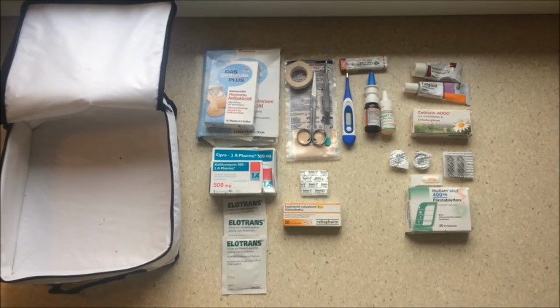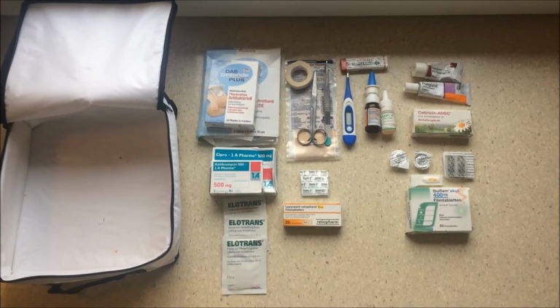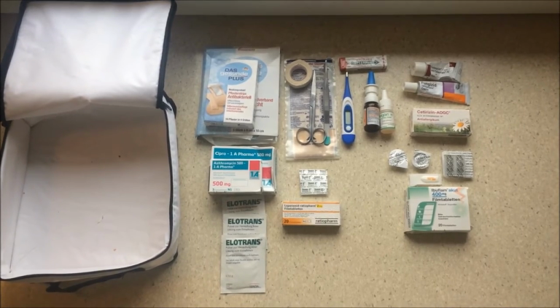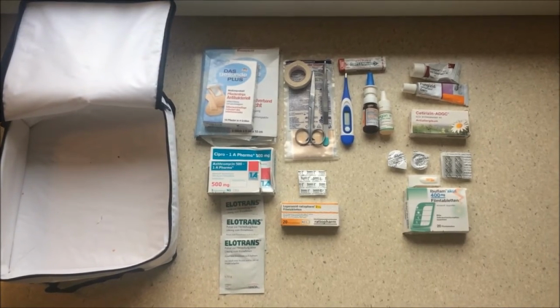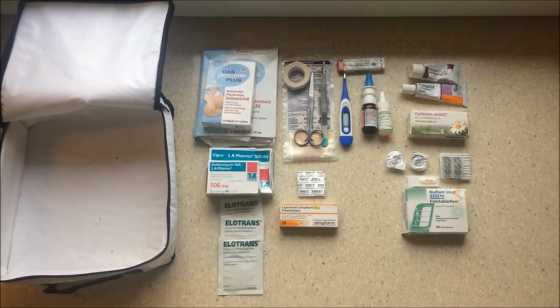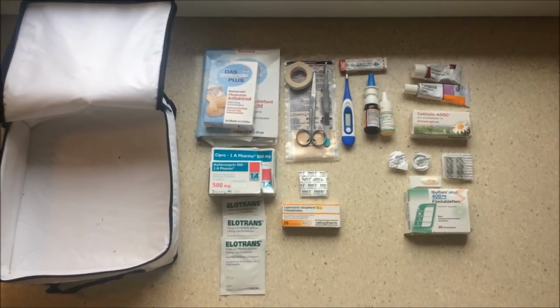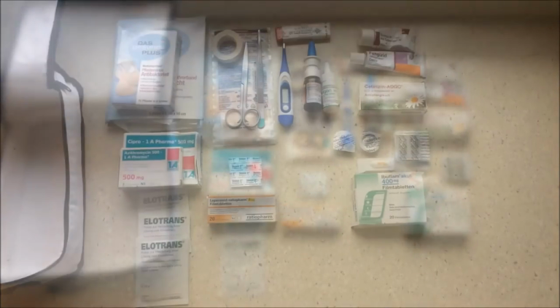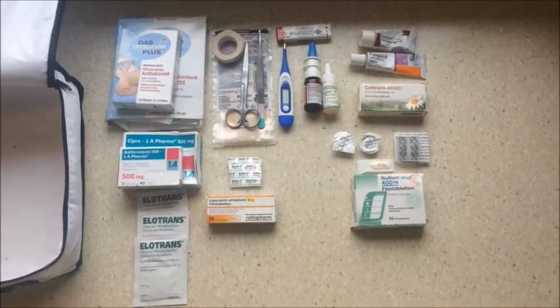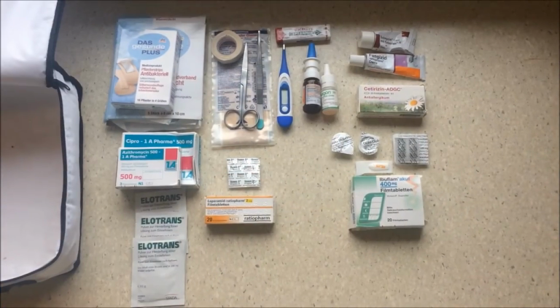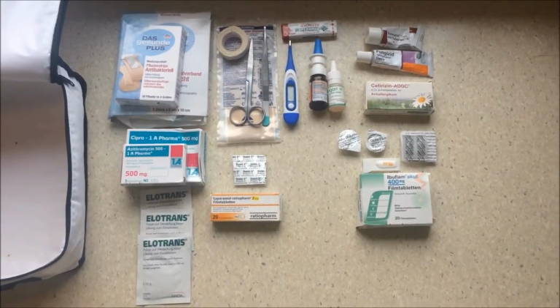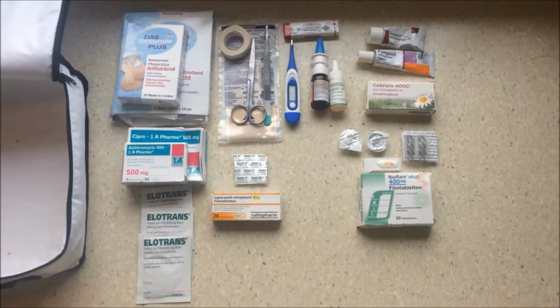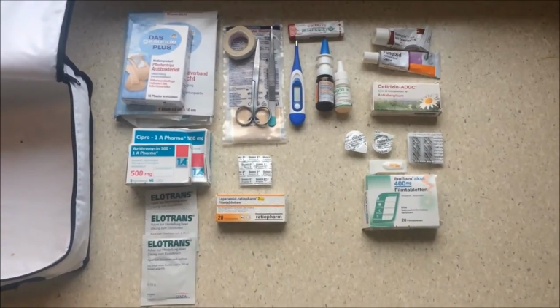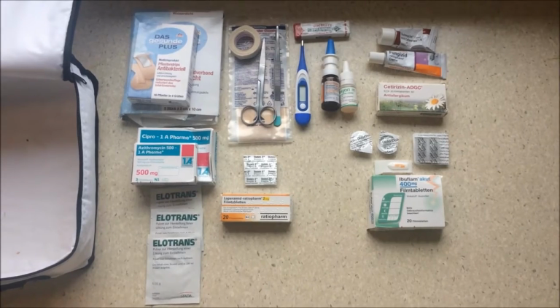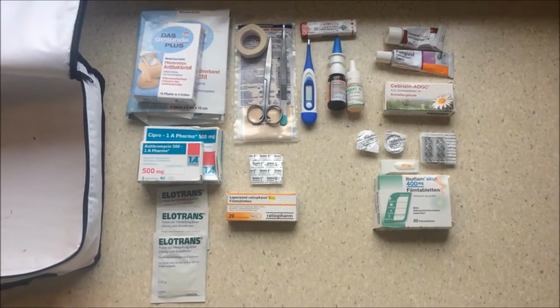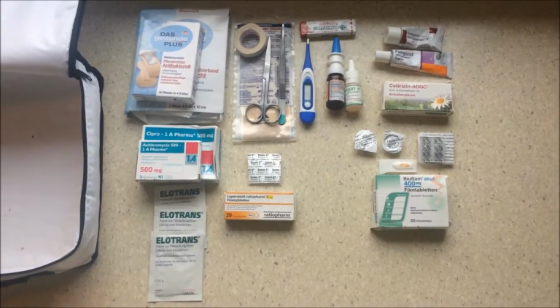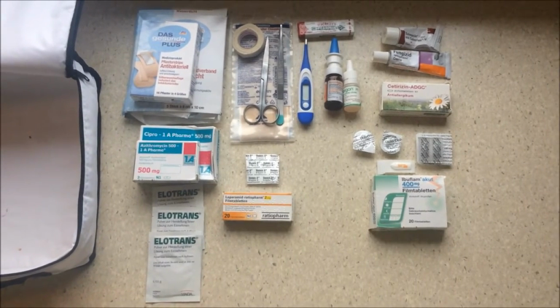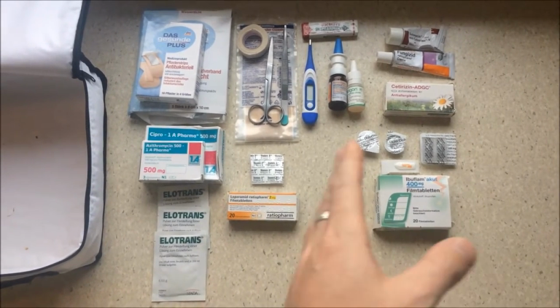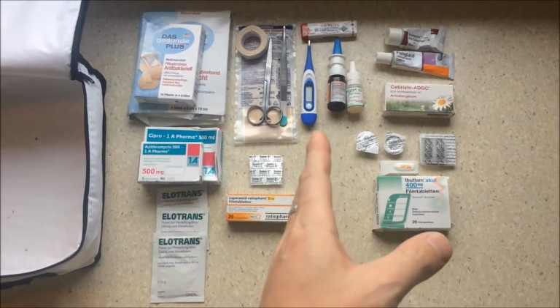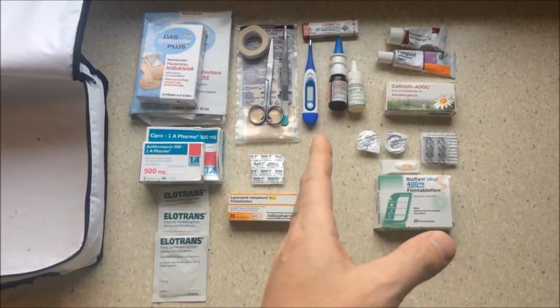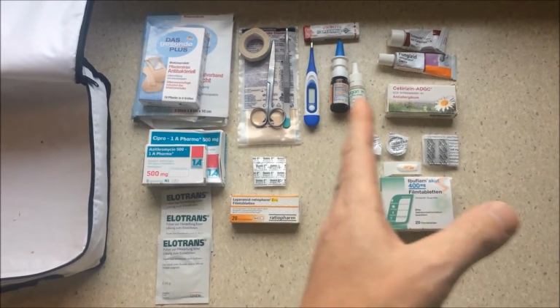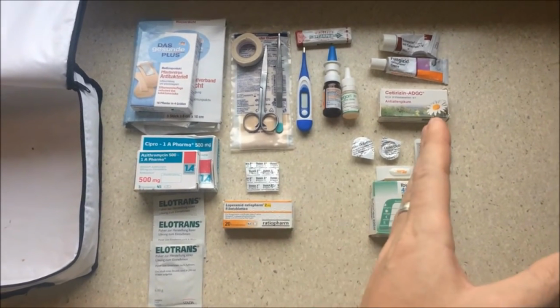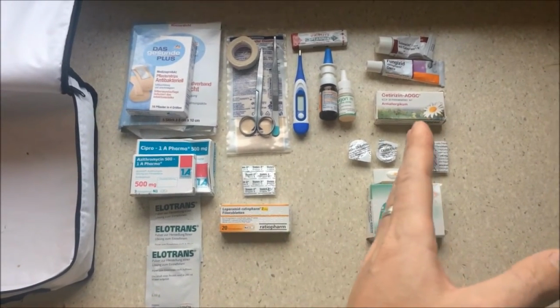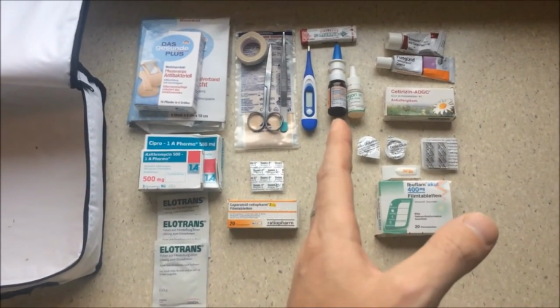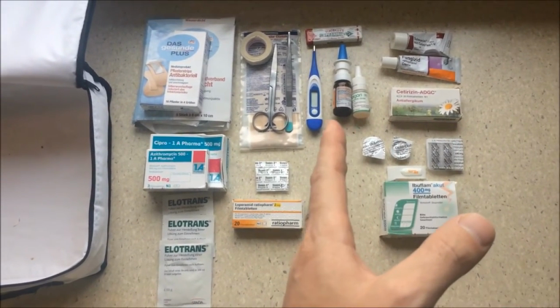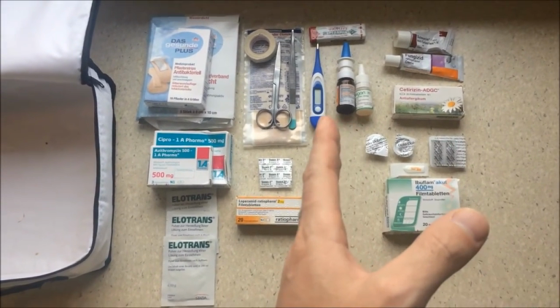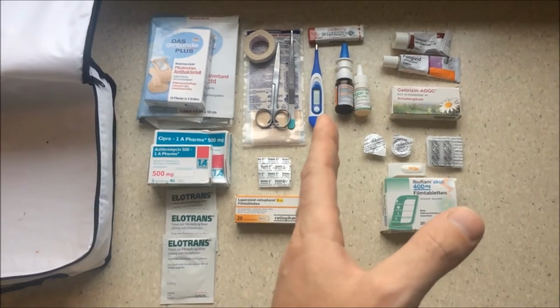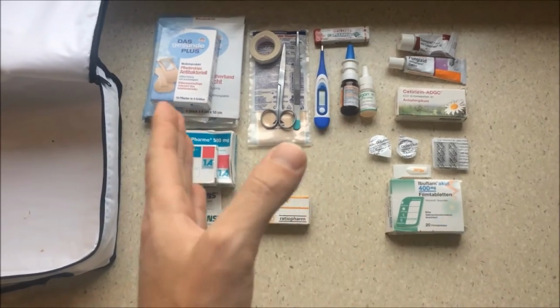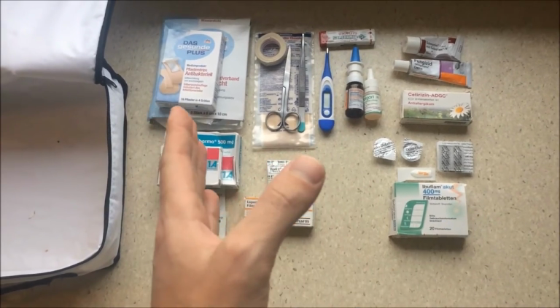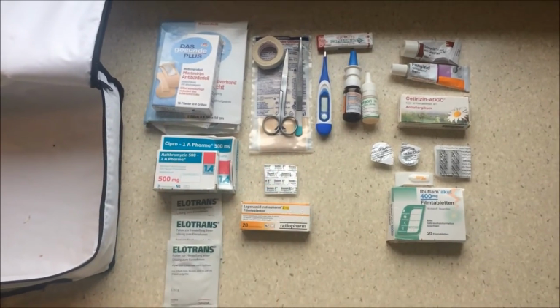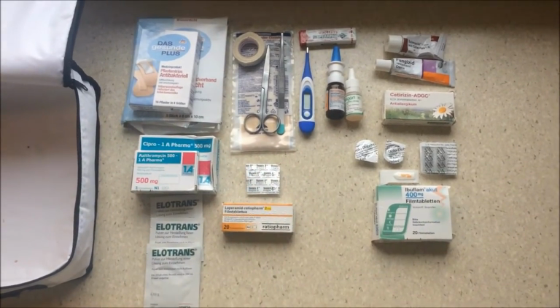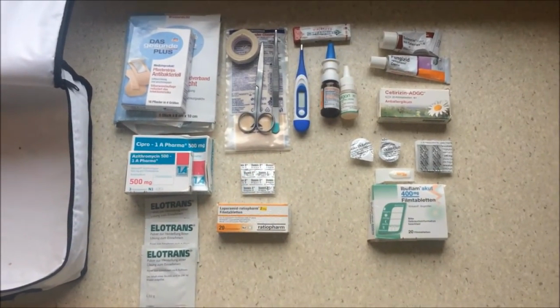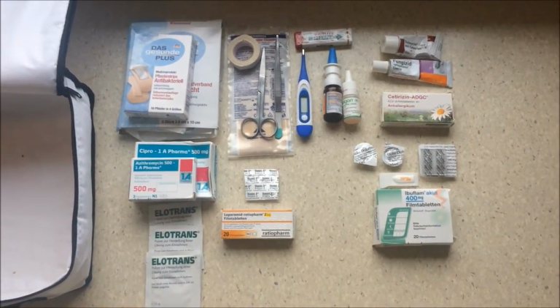This is what I put in my travel pharmacy. It has helped me out of many problems when I traveled all over the world. I divided it into symptomatic and therapeutic — let's start on the left side.